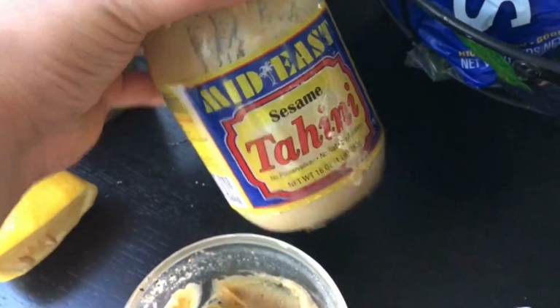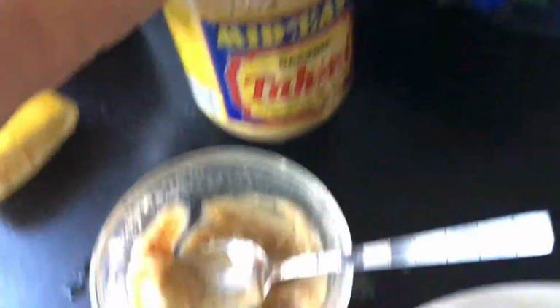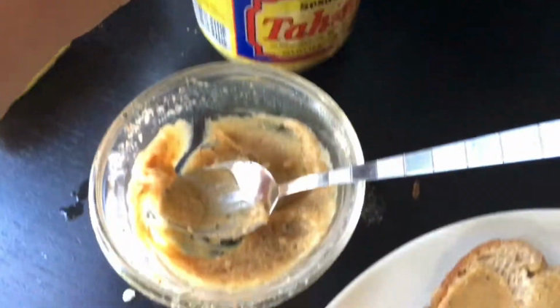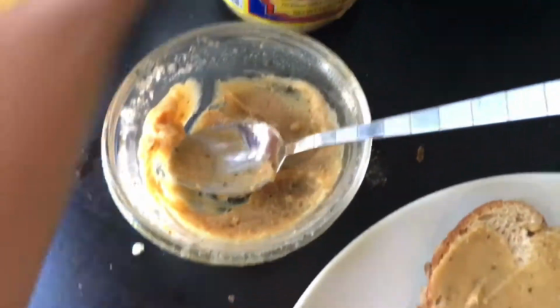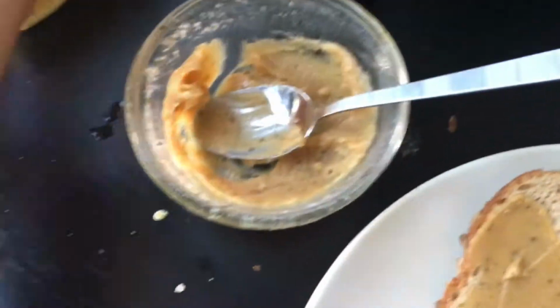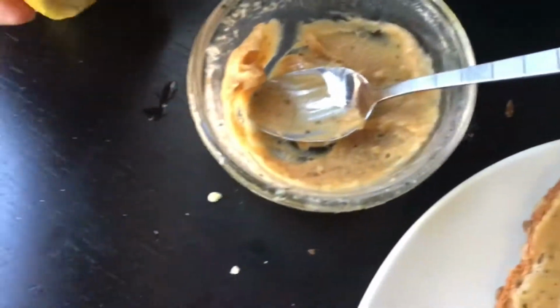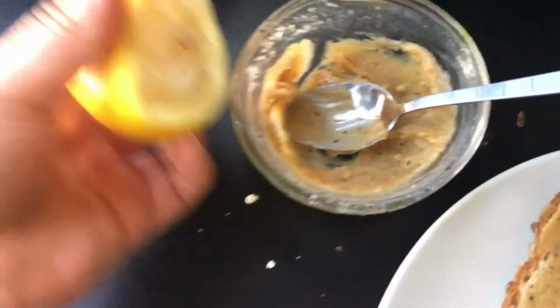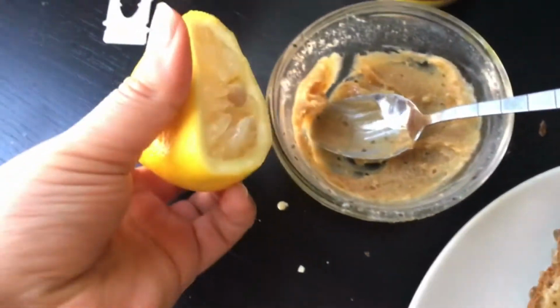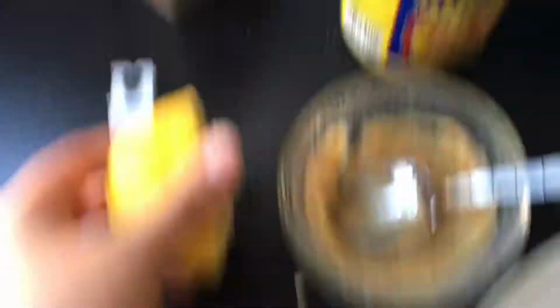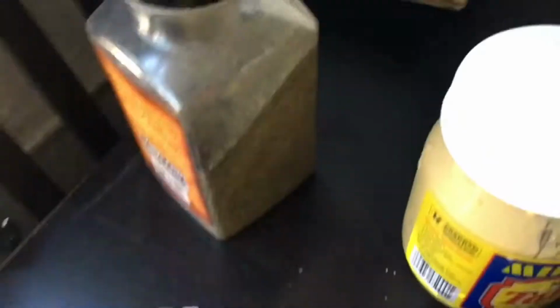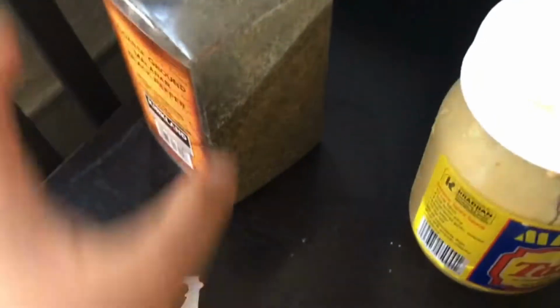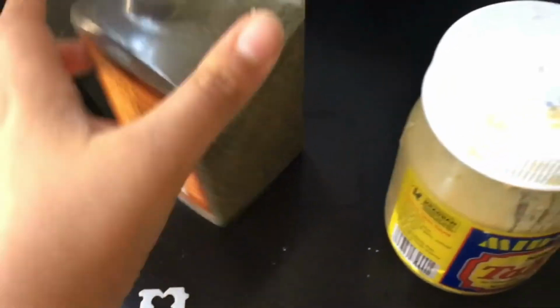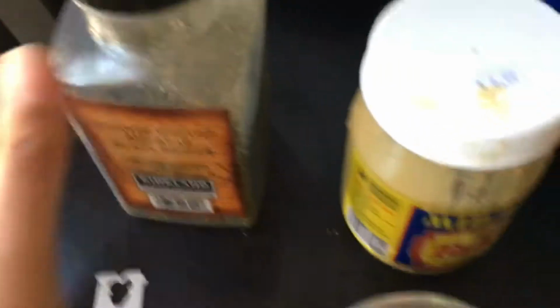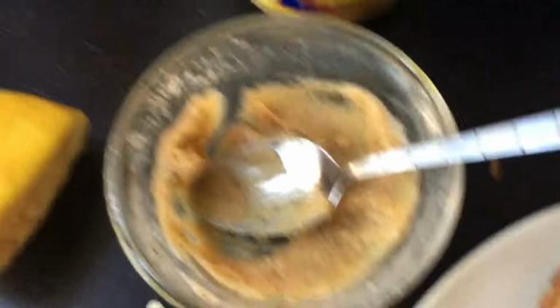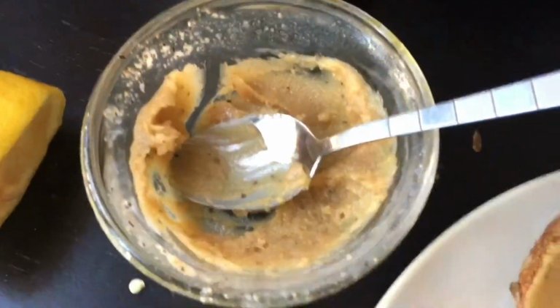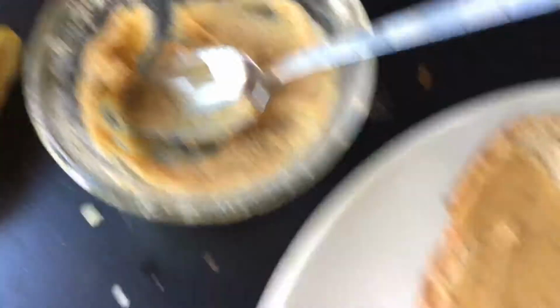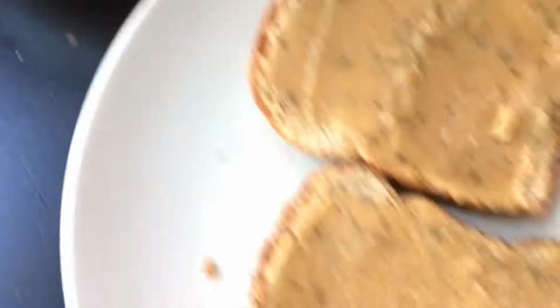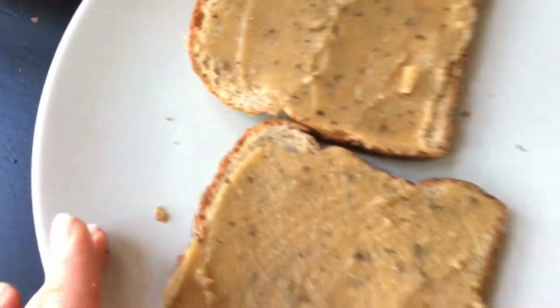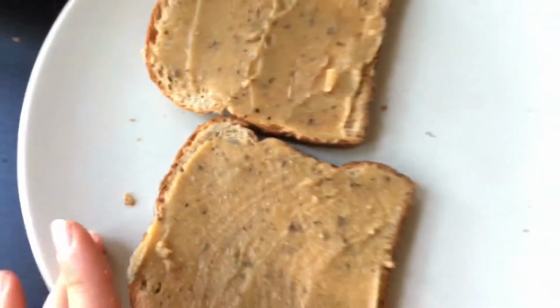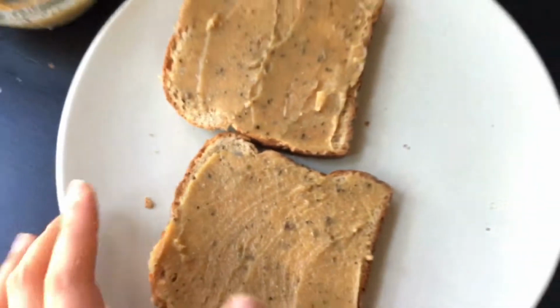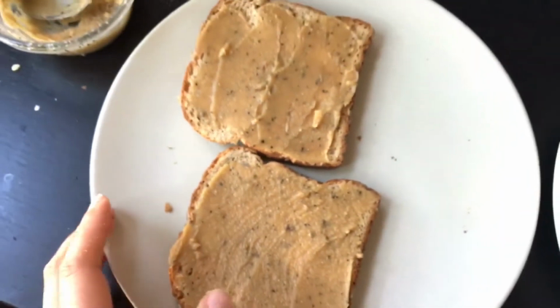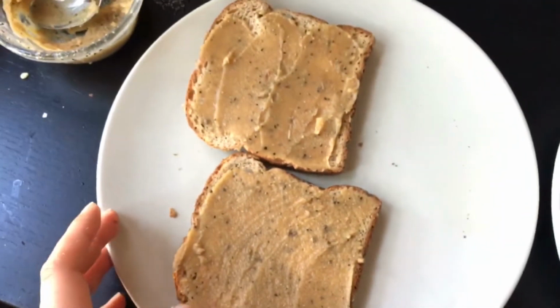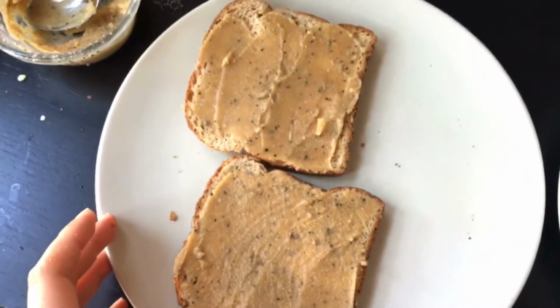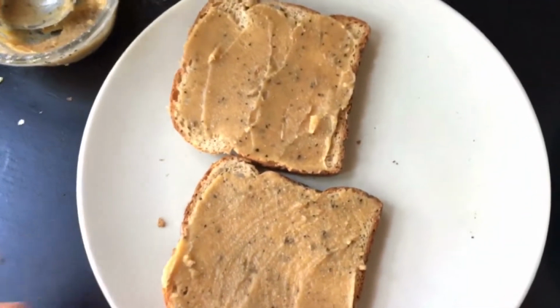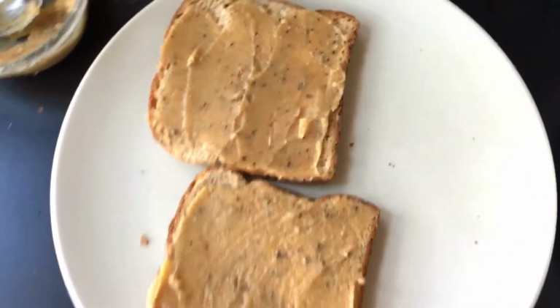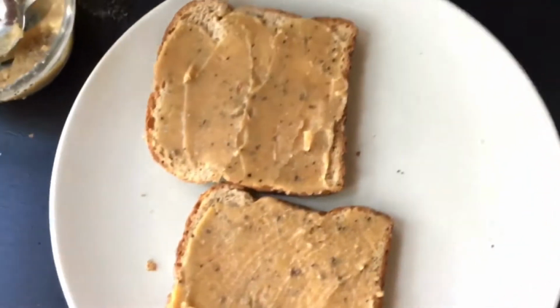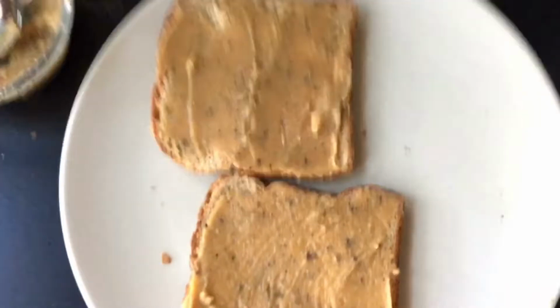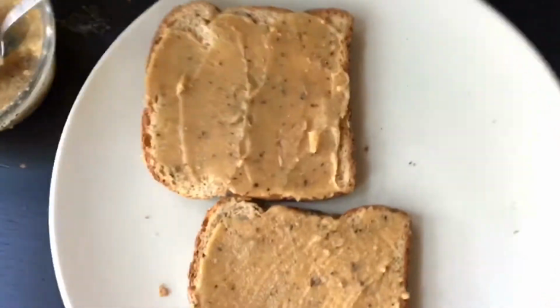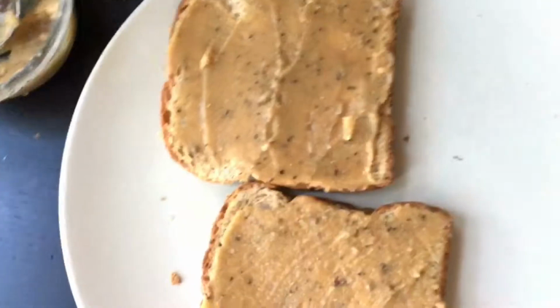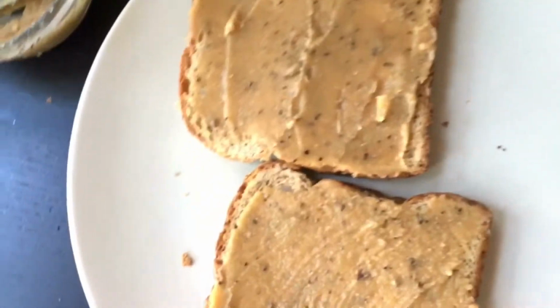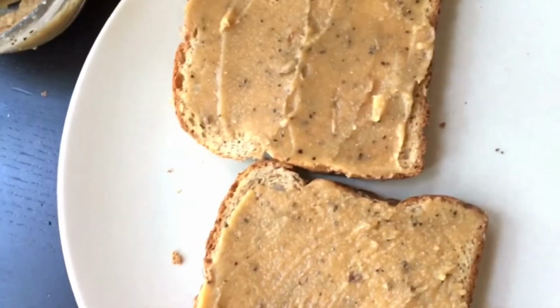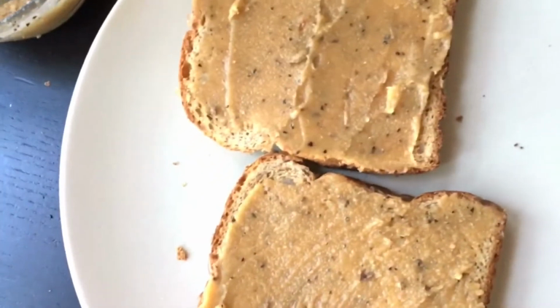Zucchini again, lemon pepper. I'm going to add the tahini again.